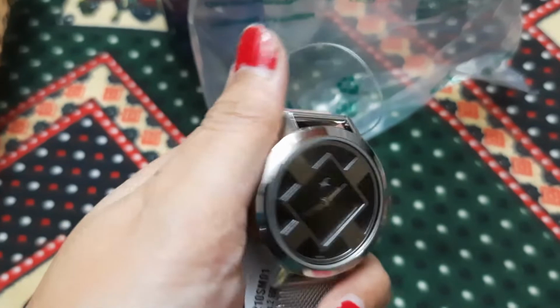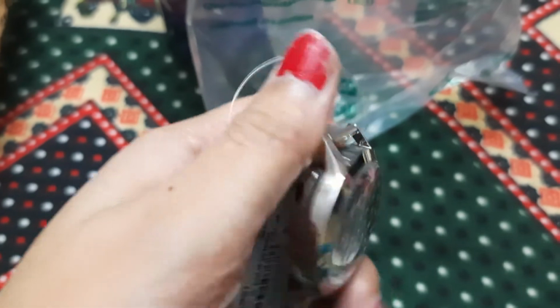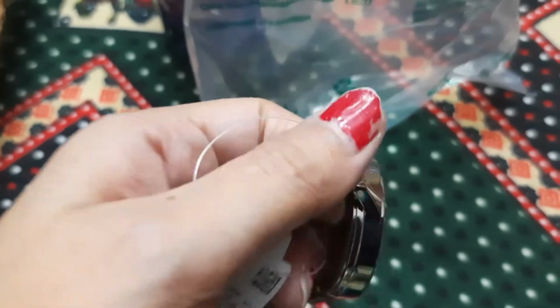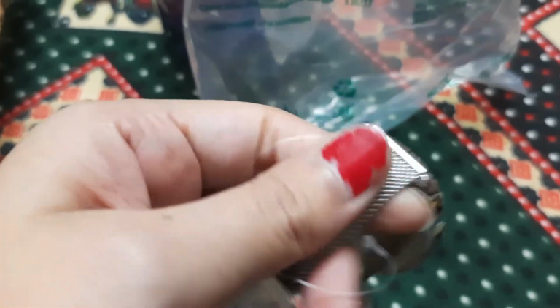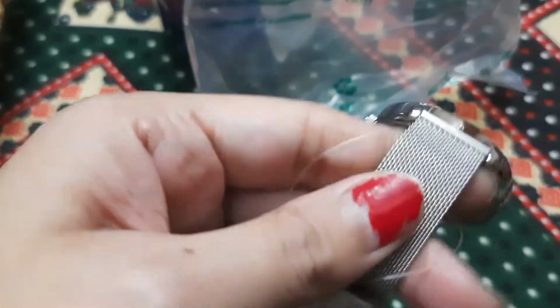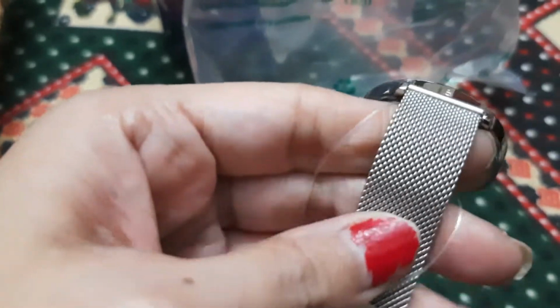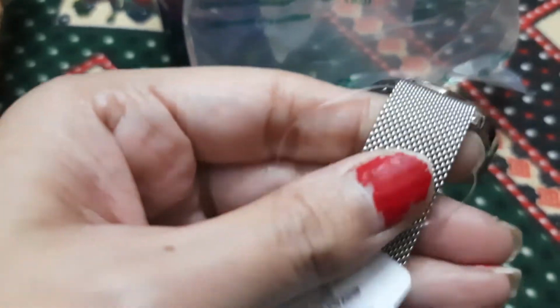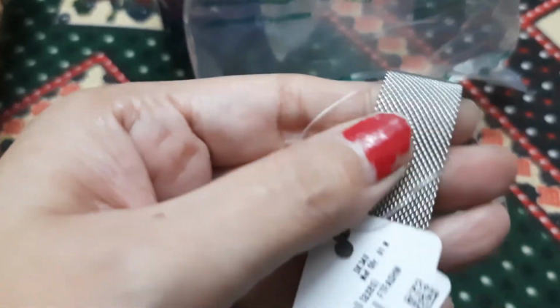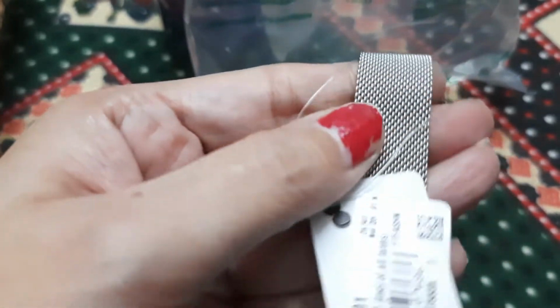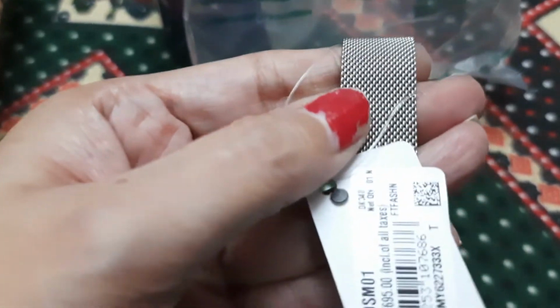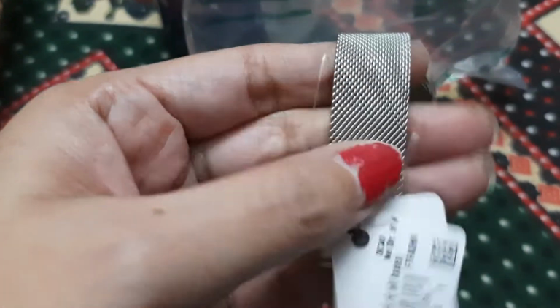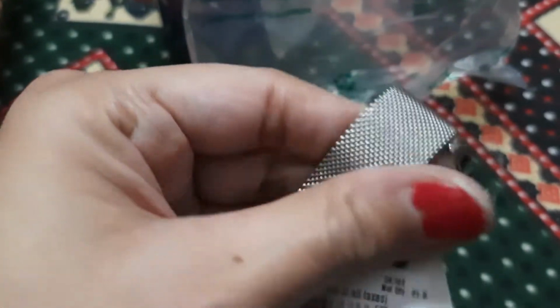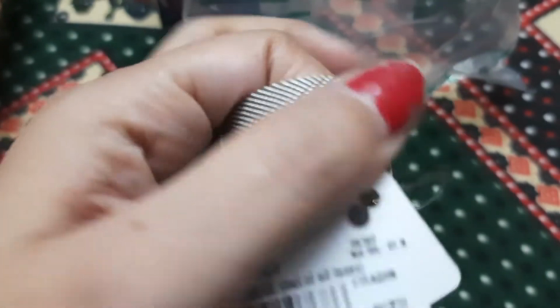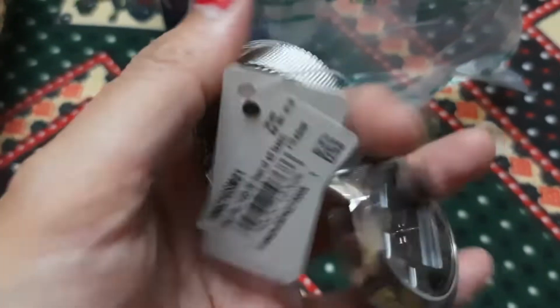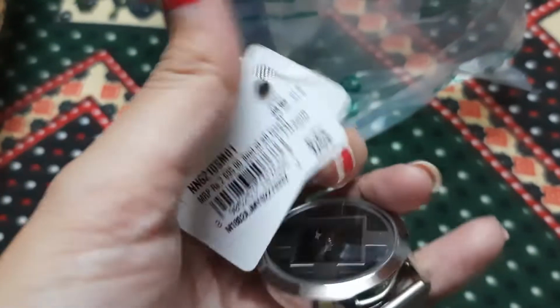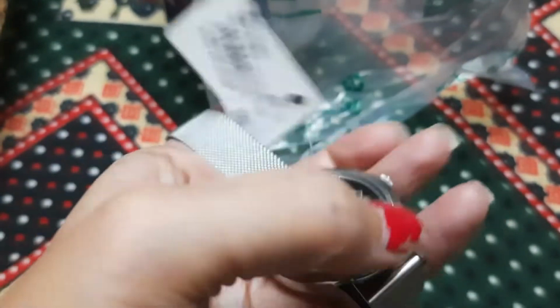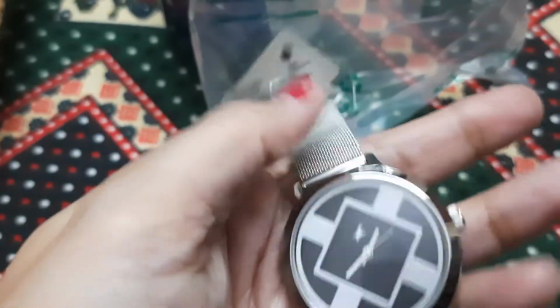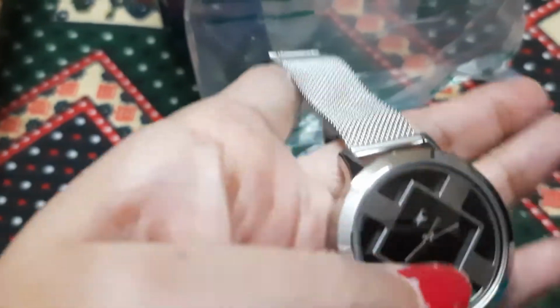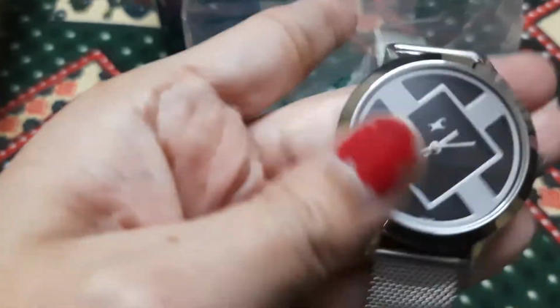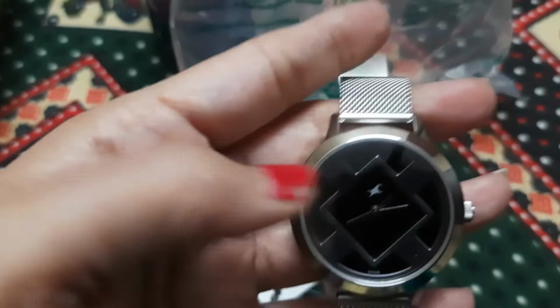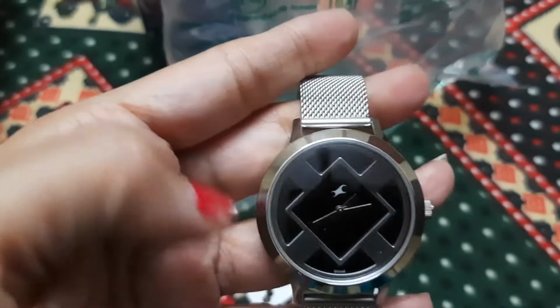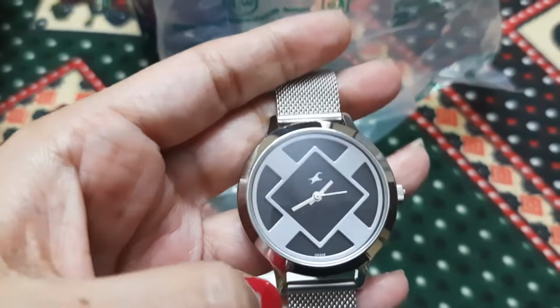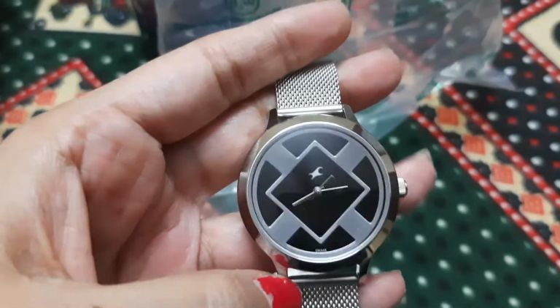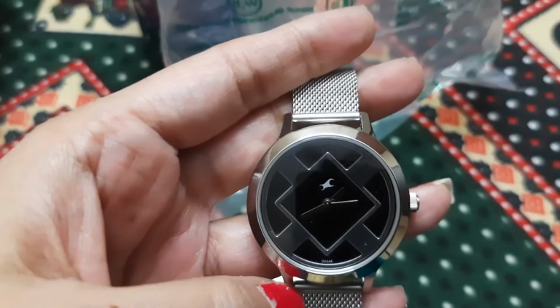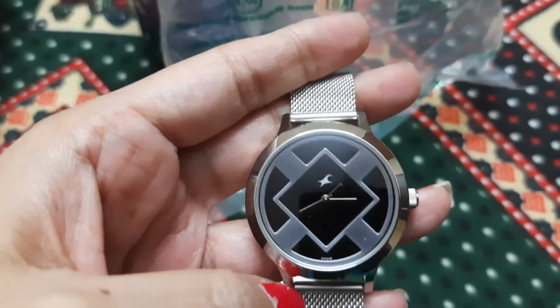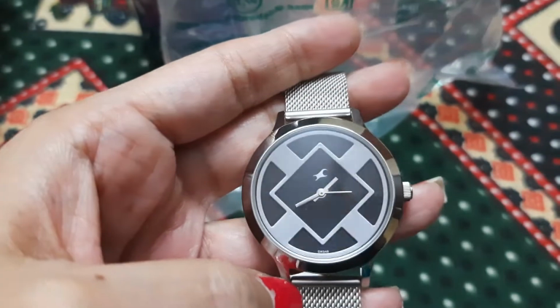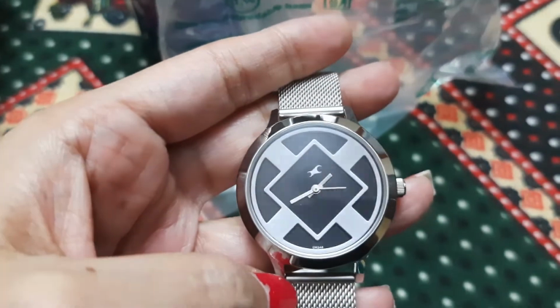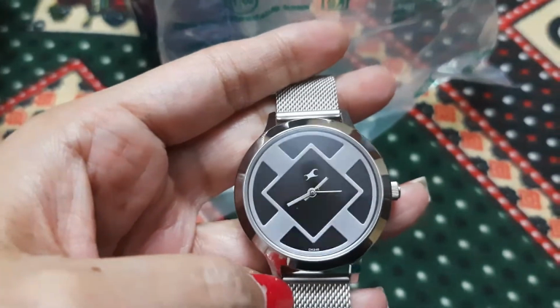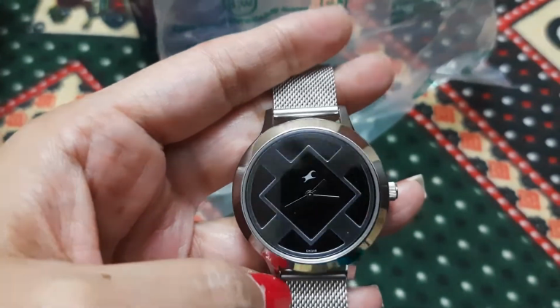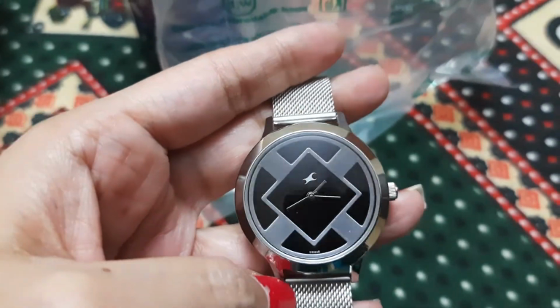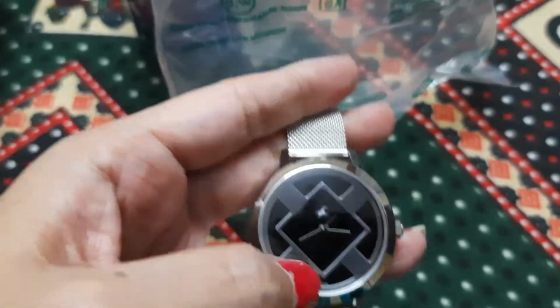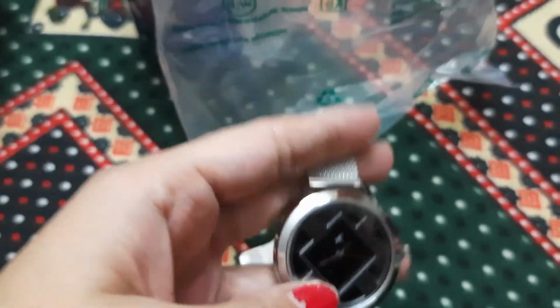It's a very basic classic watch, suitable for office.